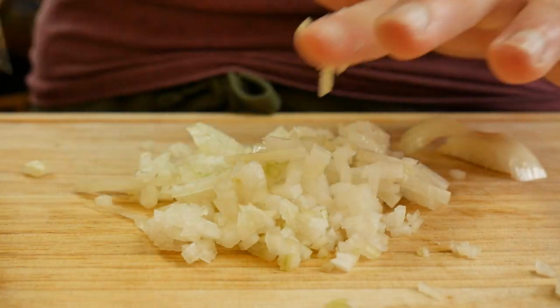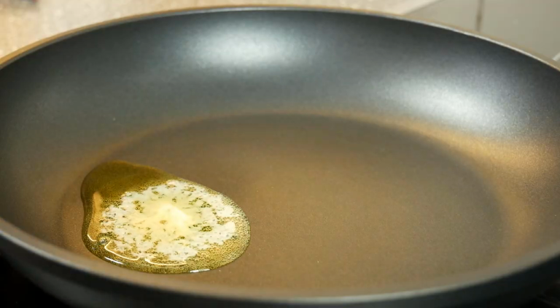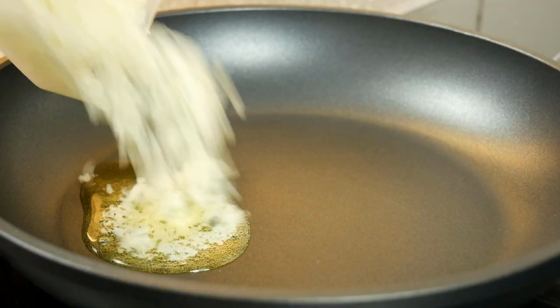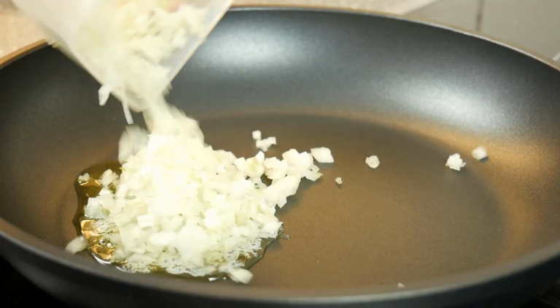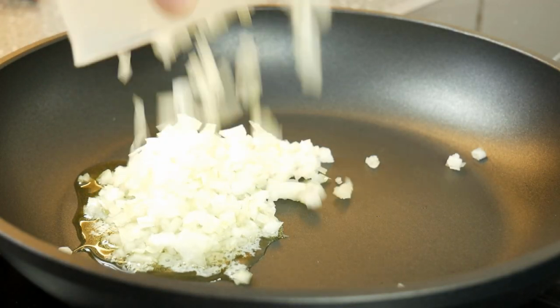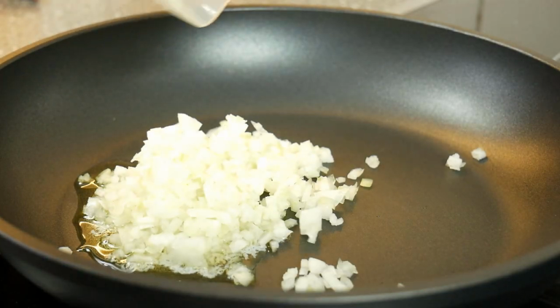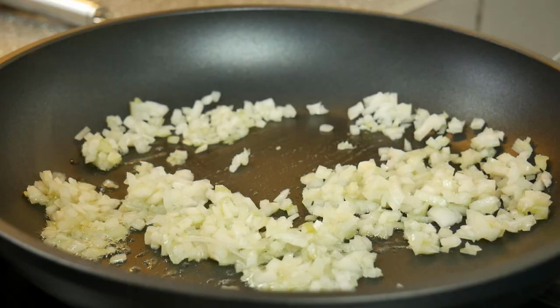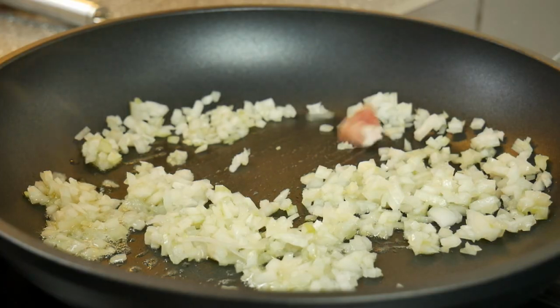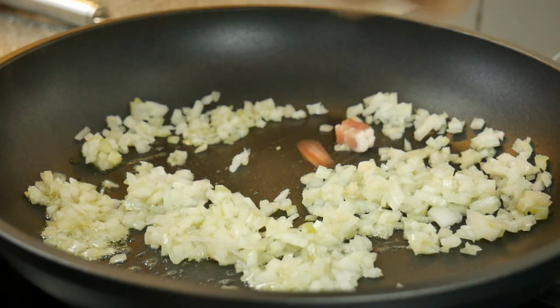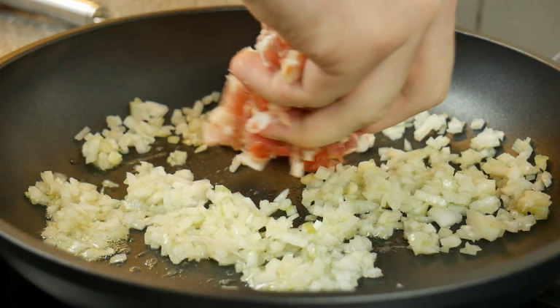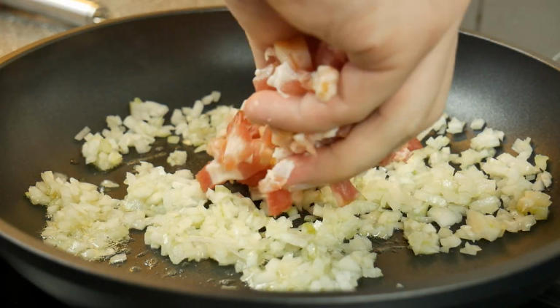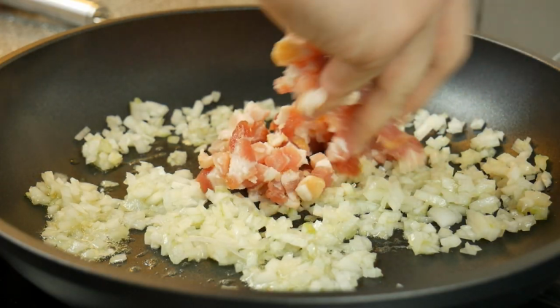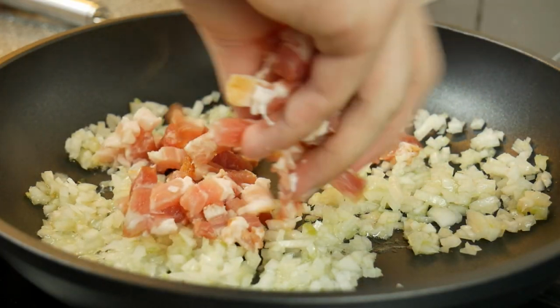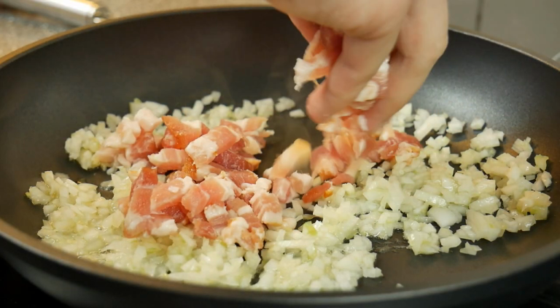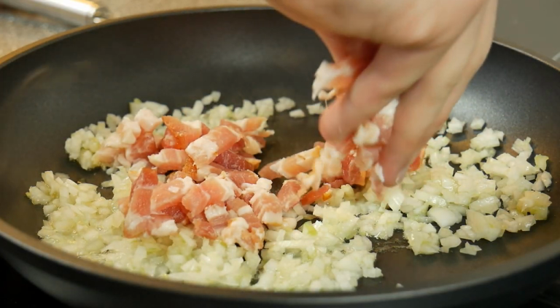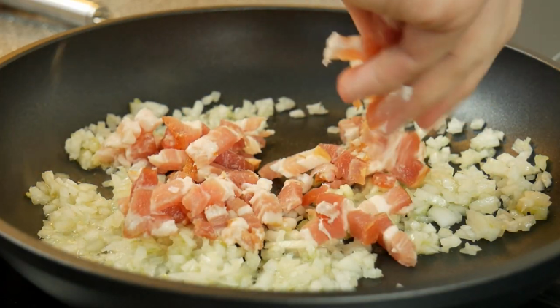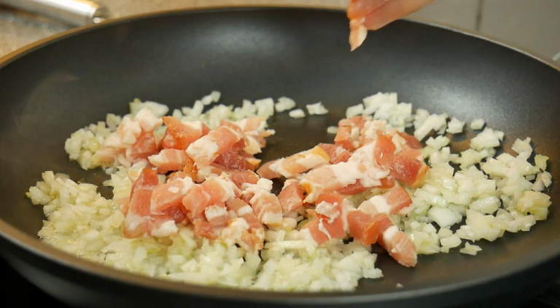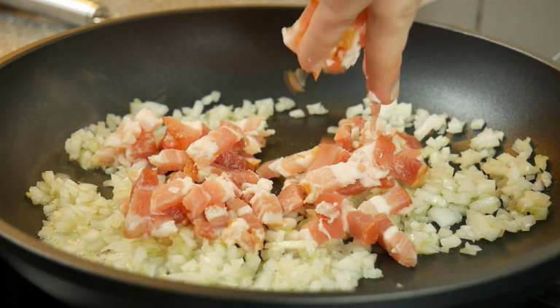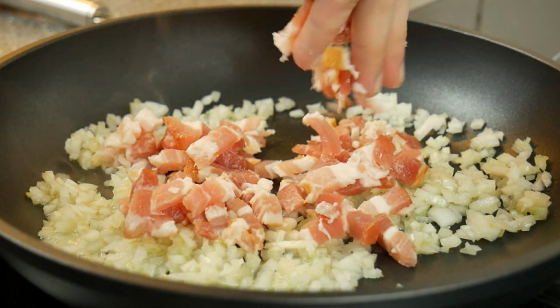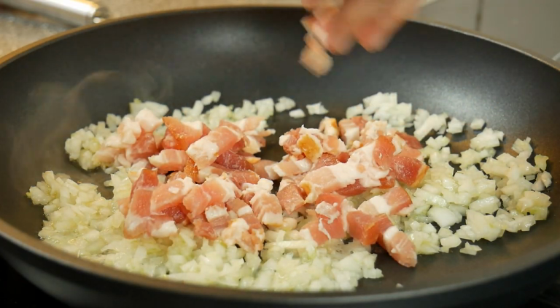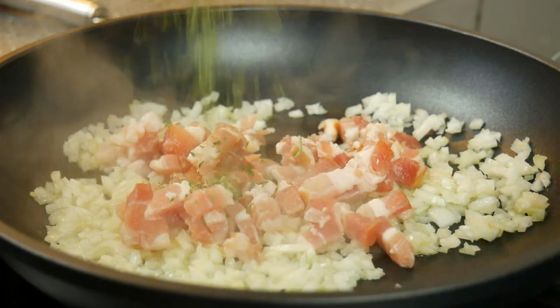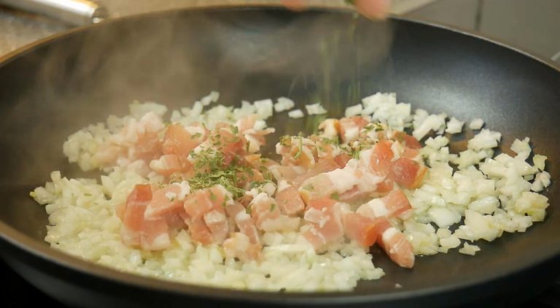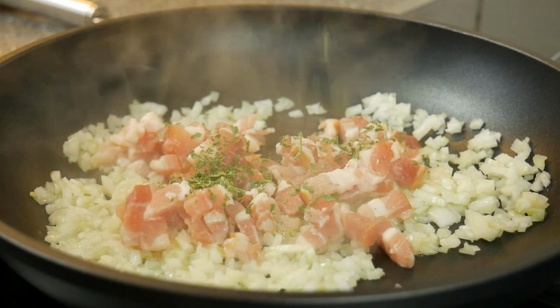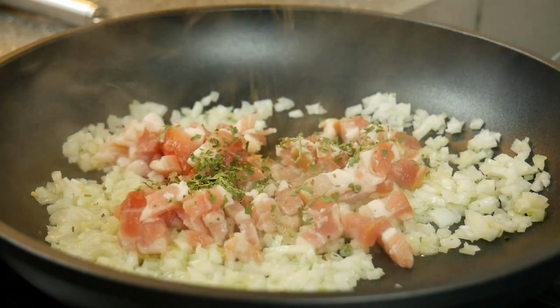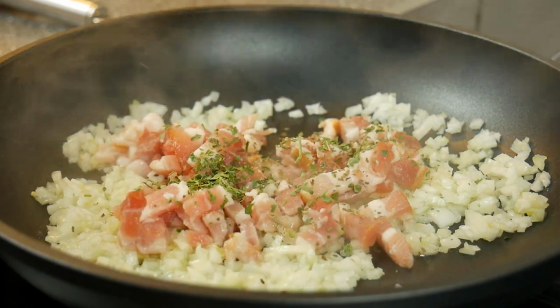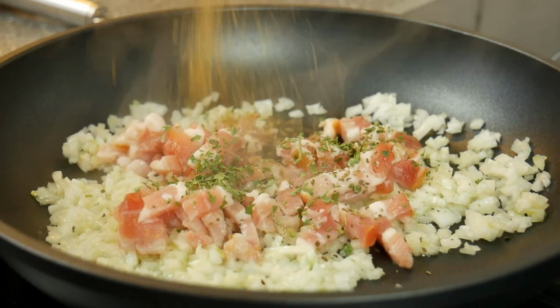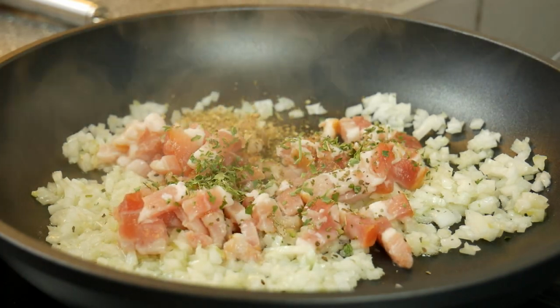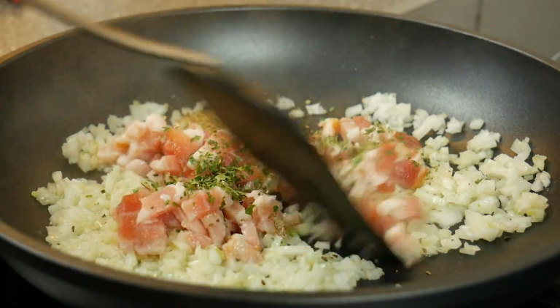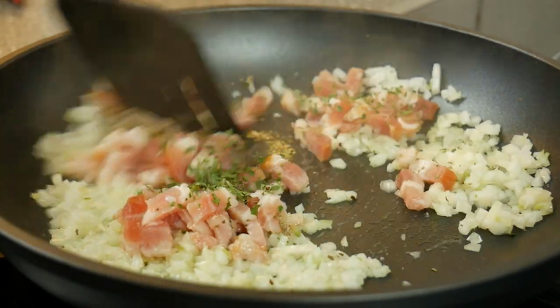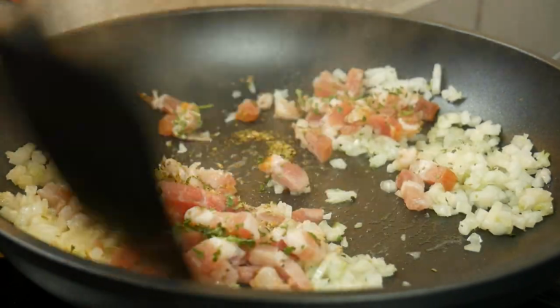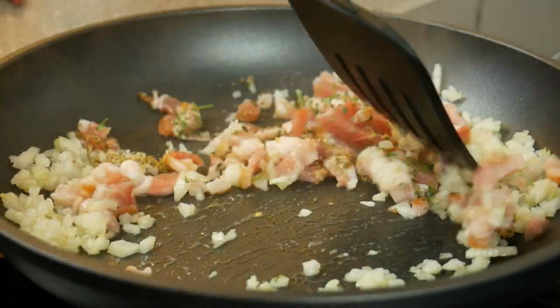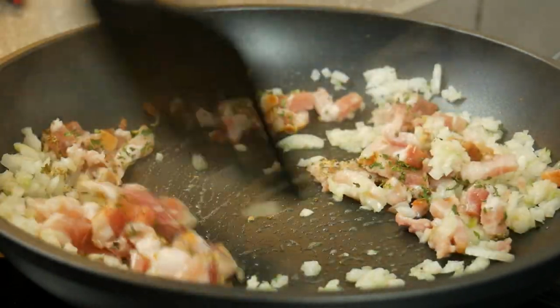Sauté onions in butter and add bacon cubes. If you don't eat bacon, just leave it out. Spread herbs like basil, oregano and parsley with the onions for 3 more minutes.